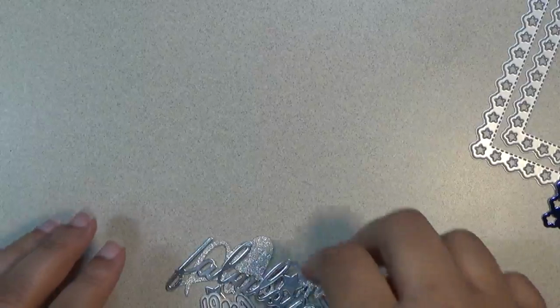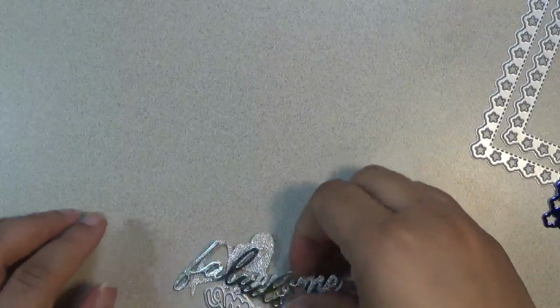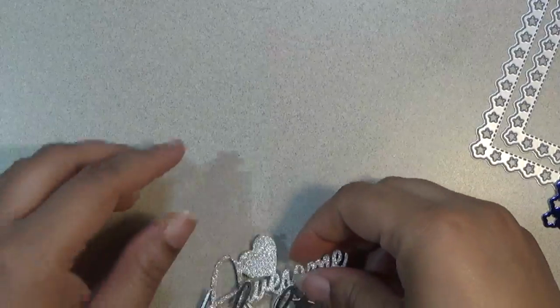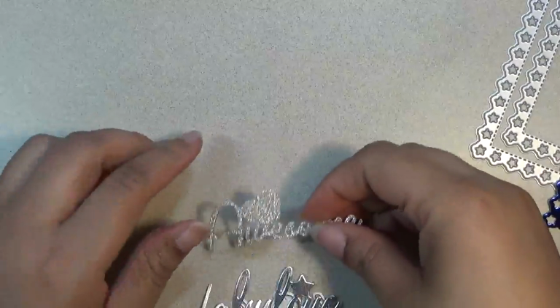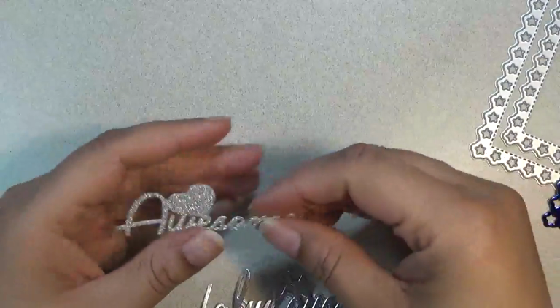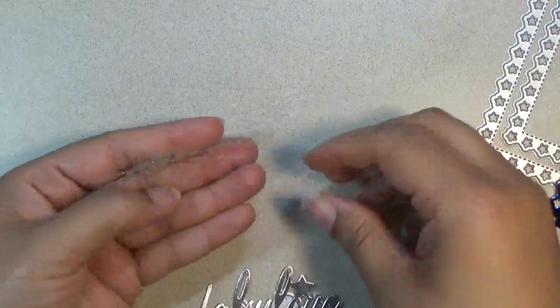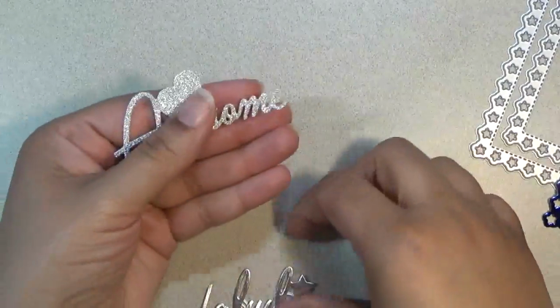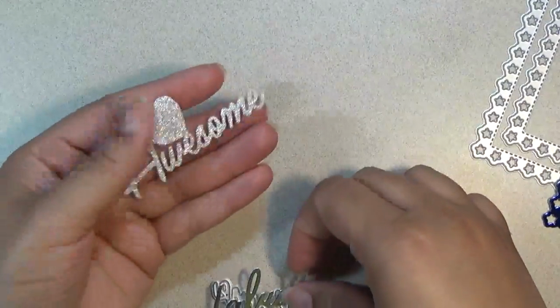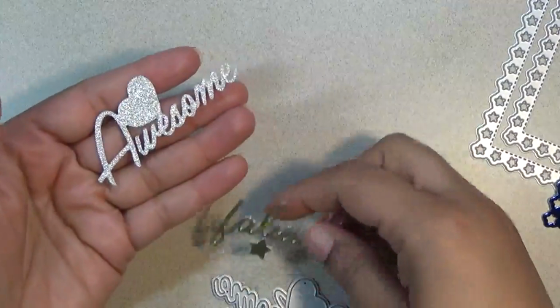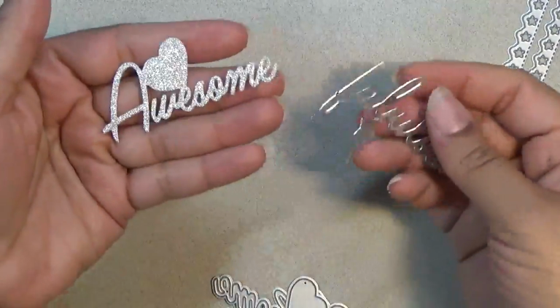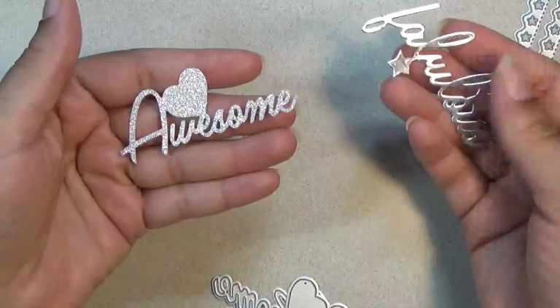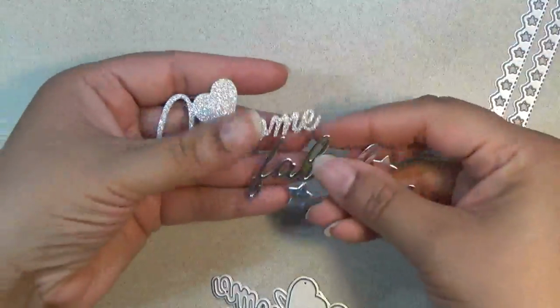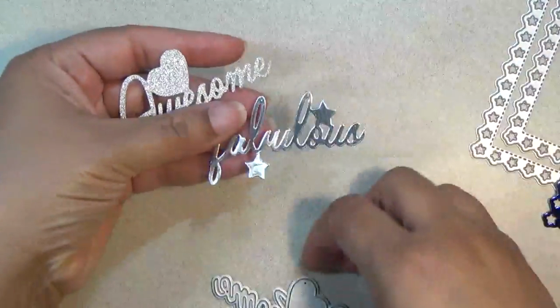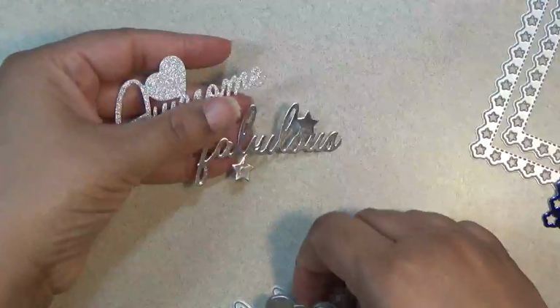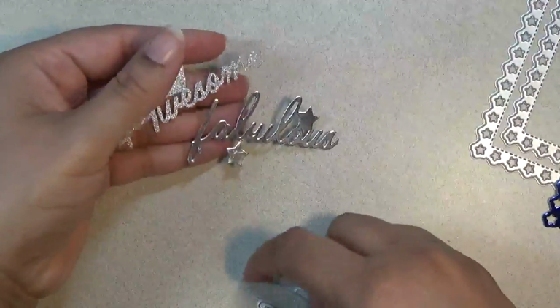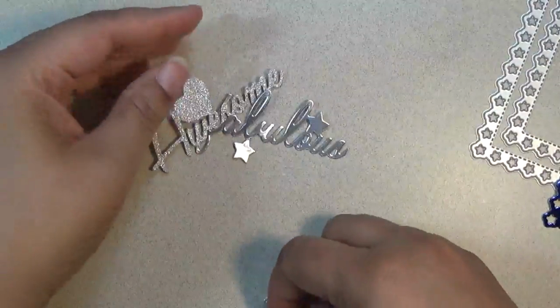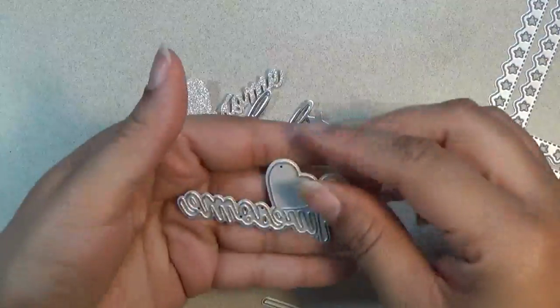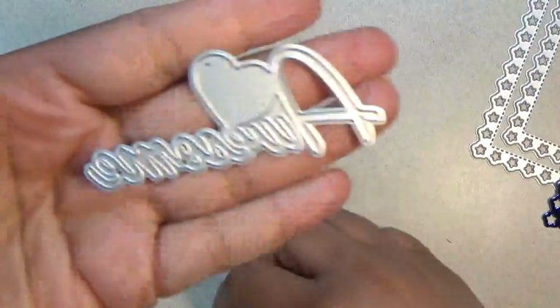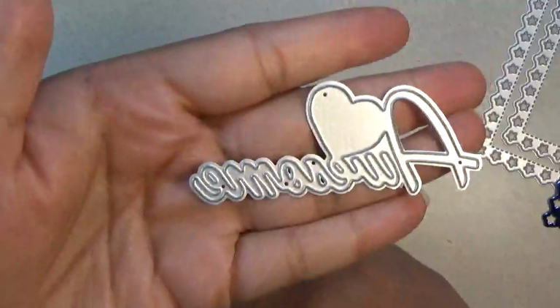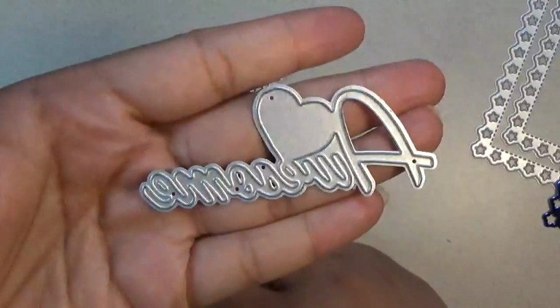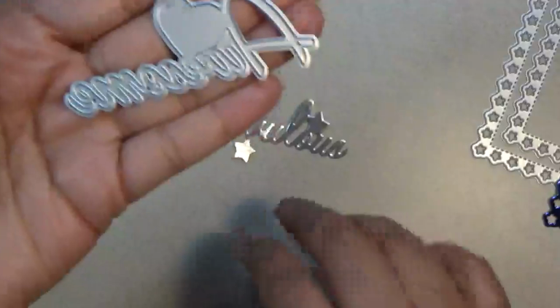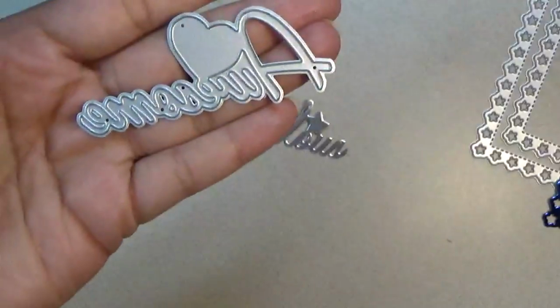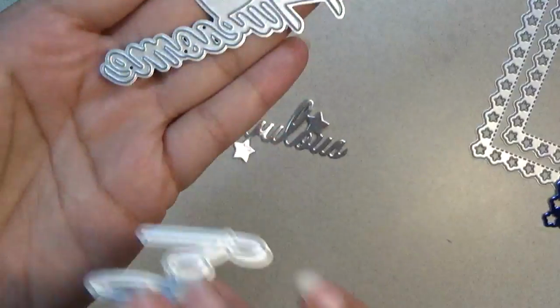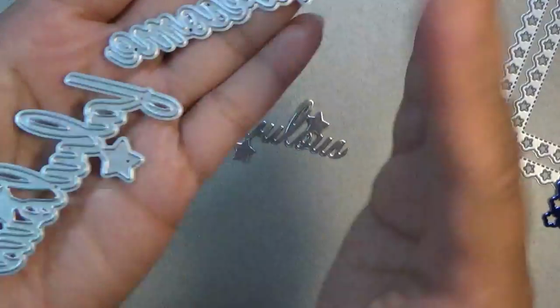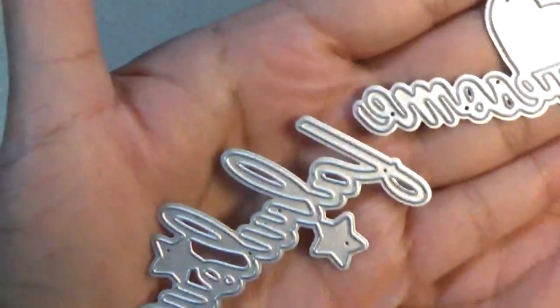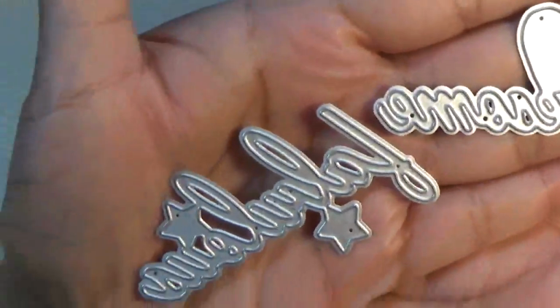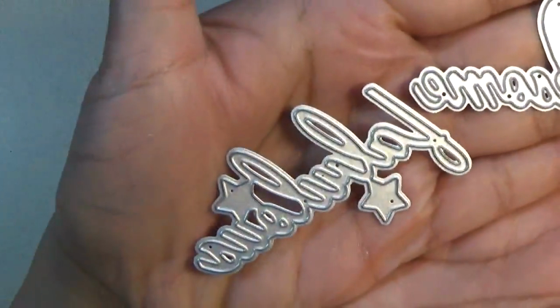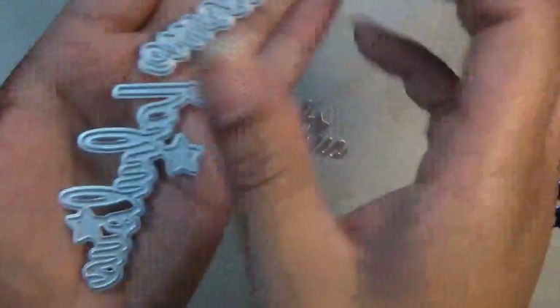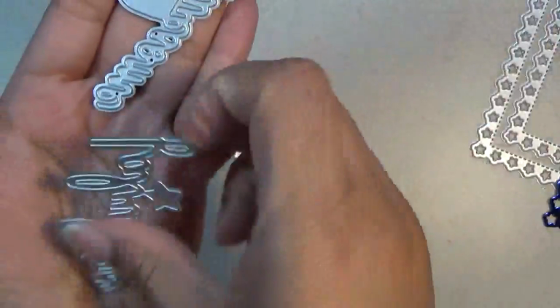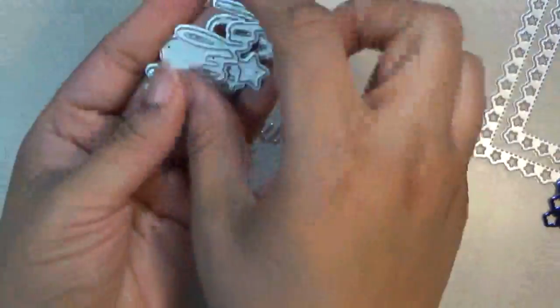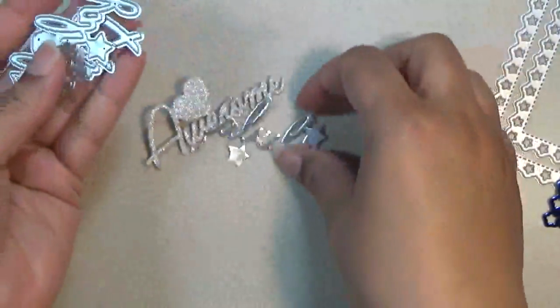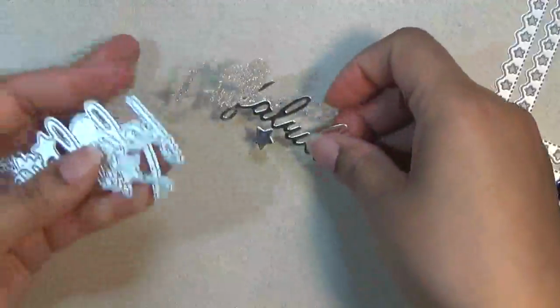Hi everyone, this is Shishi coming on to share with you an AliExpress haul from KS Craft Lover's Store. I have some pretty dies — the word 'awesome' and 'fabulous,' one of my favorite sentiments.